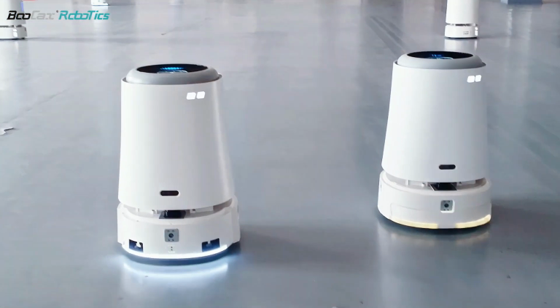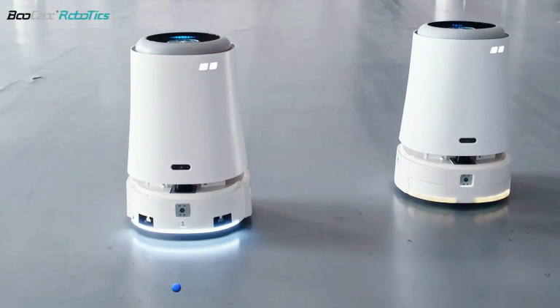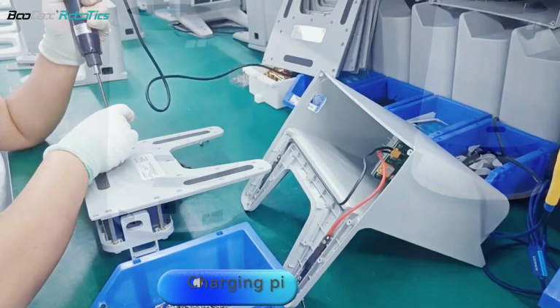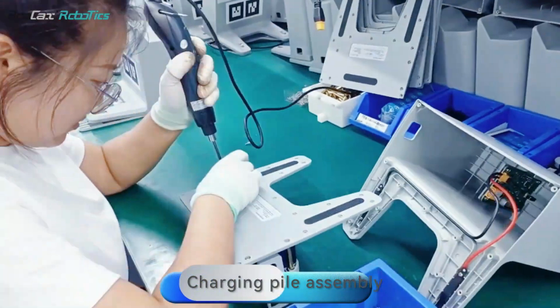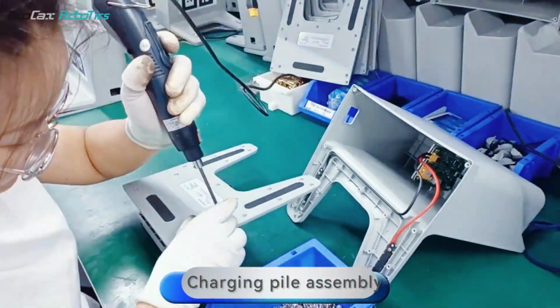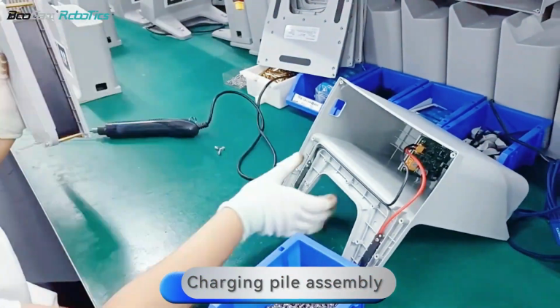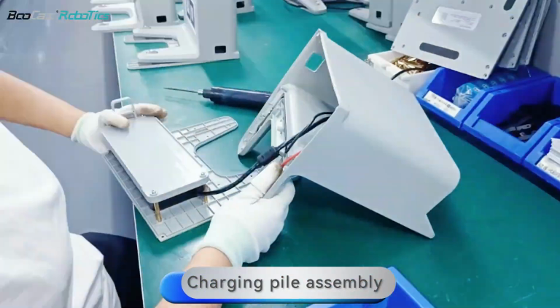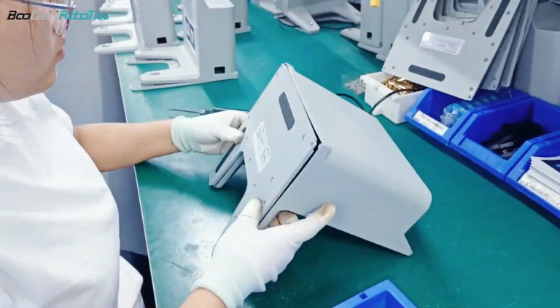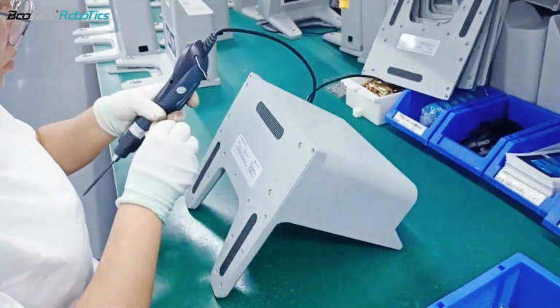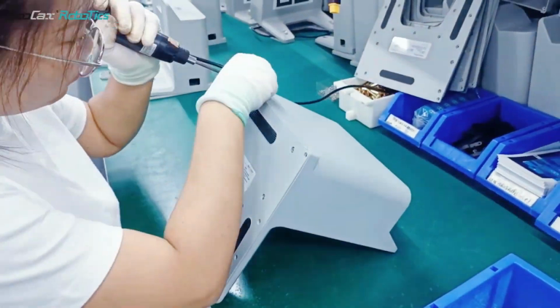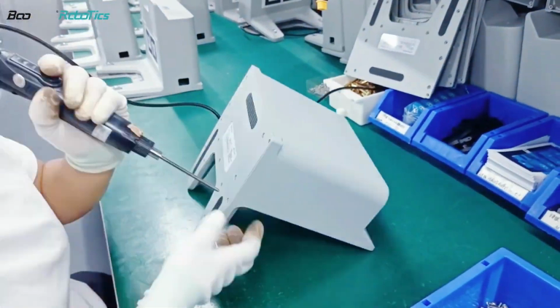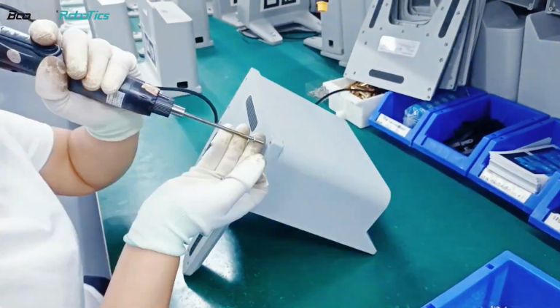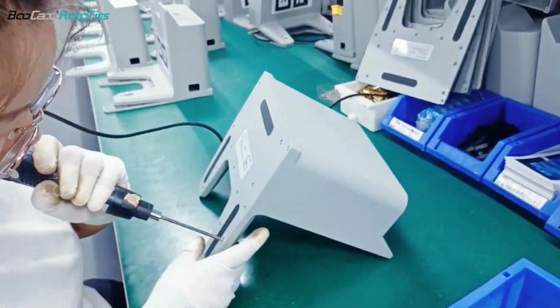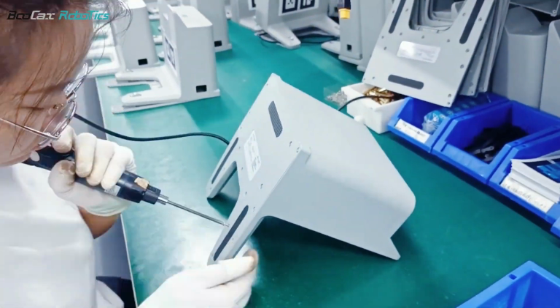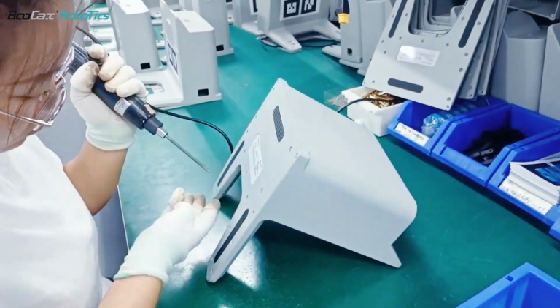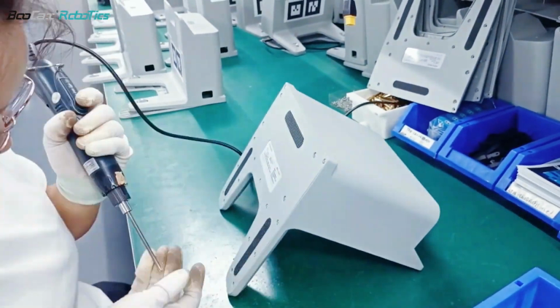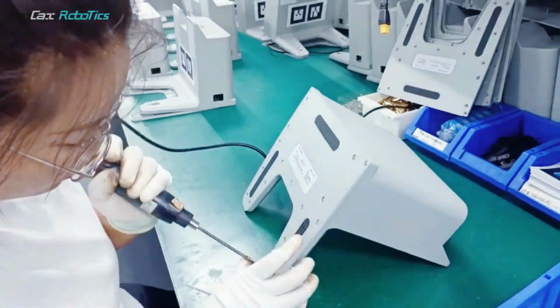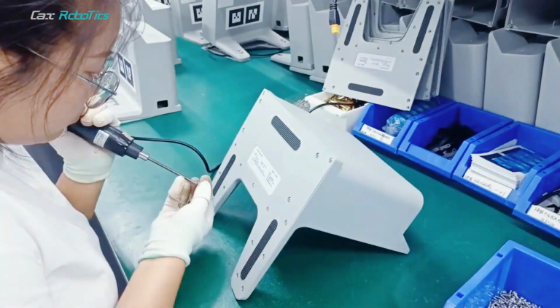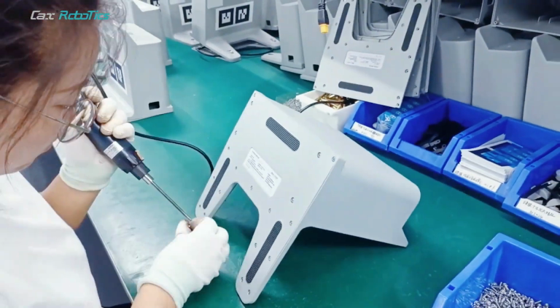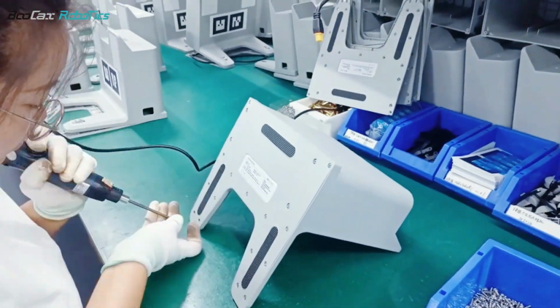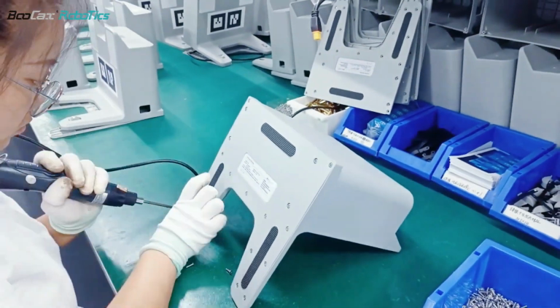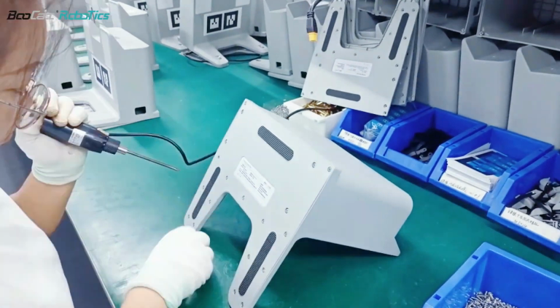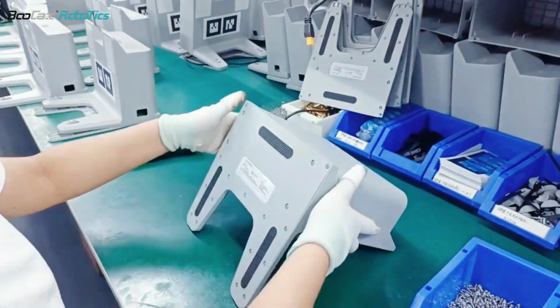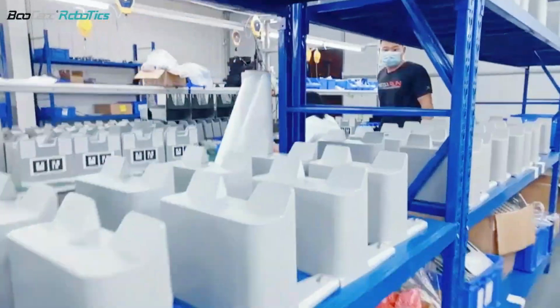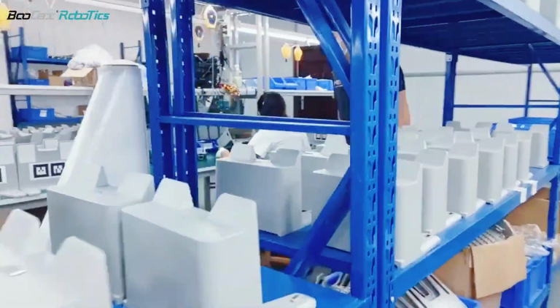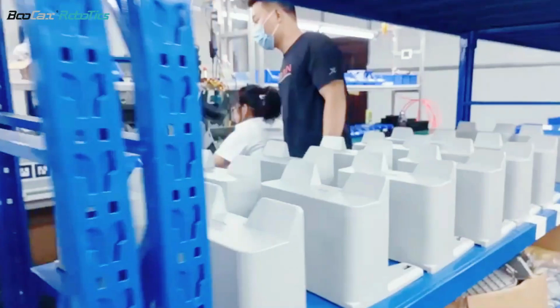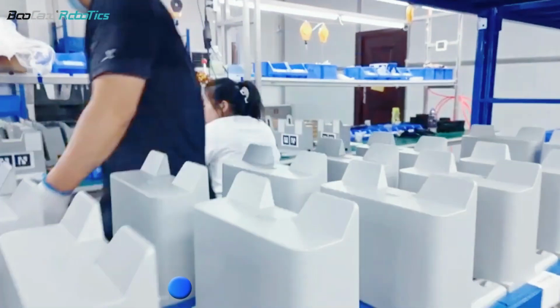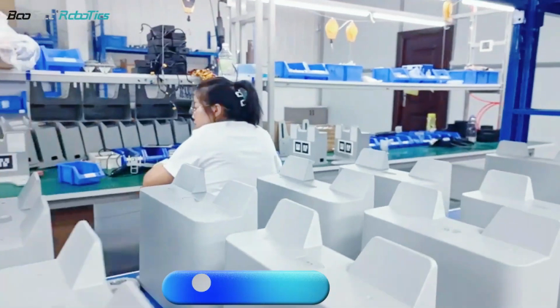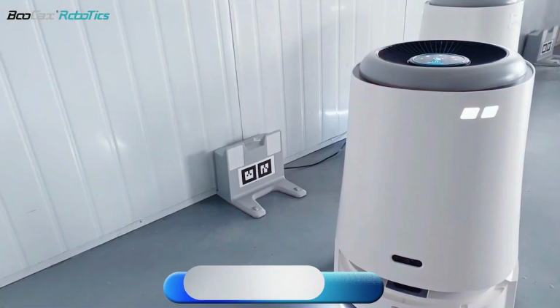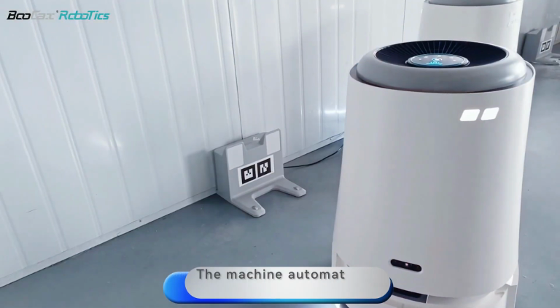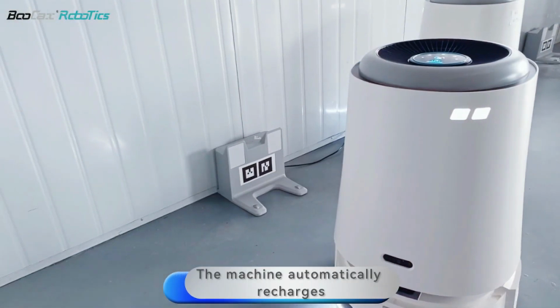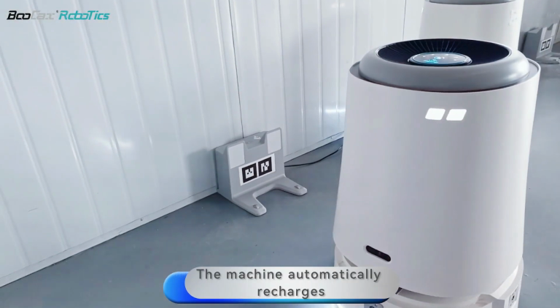Charging pile assembly. The machine automatically recharges. These are all management systems.